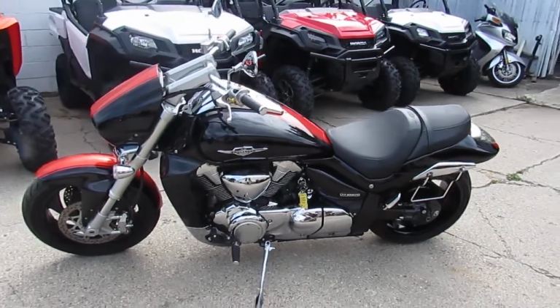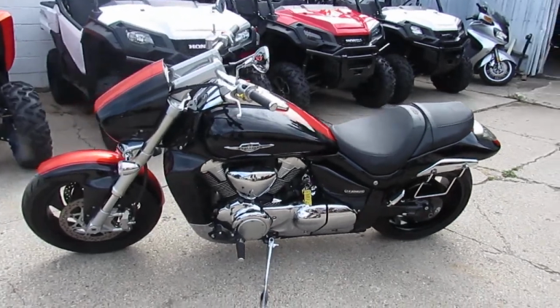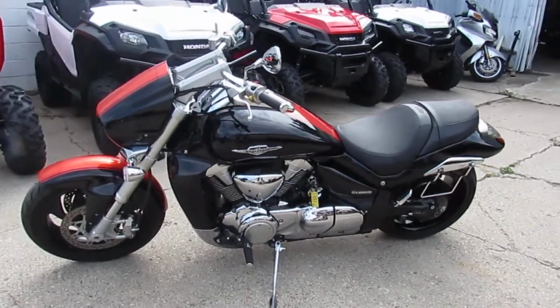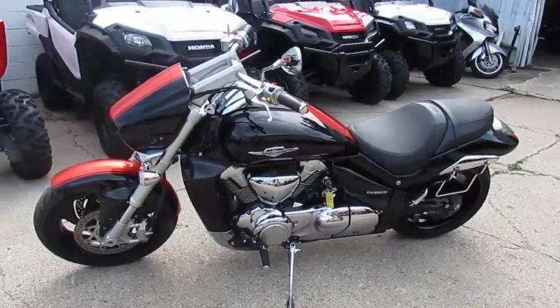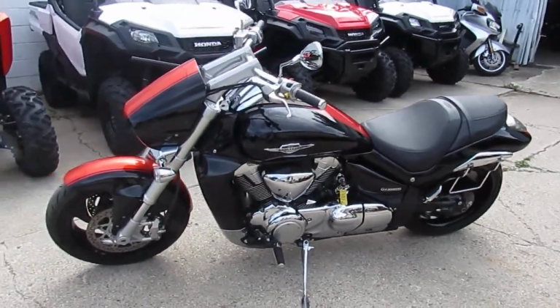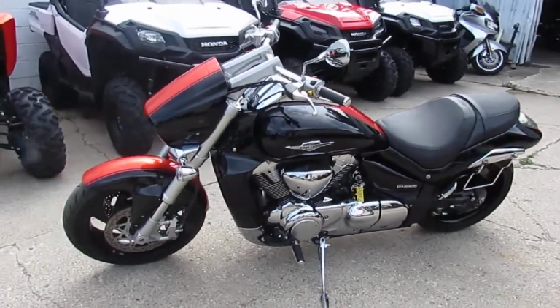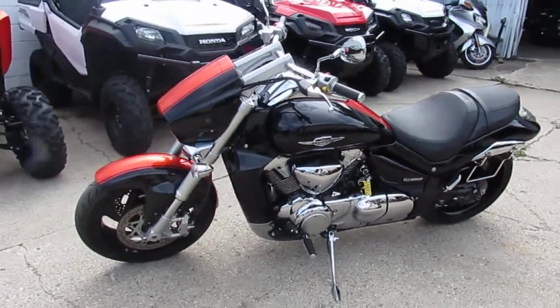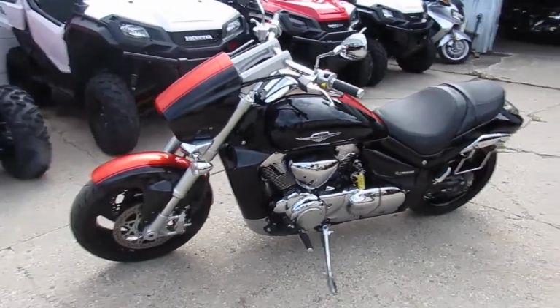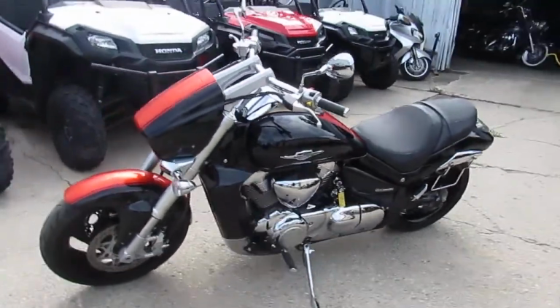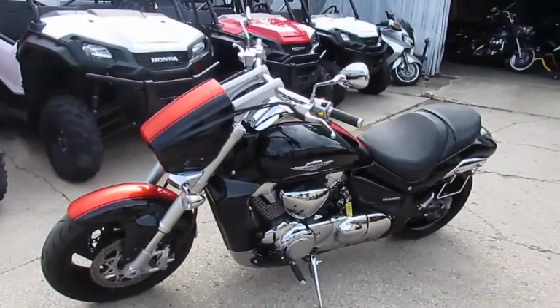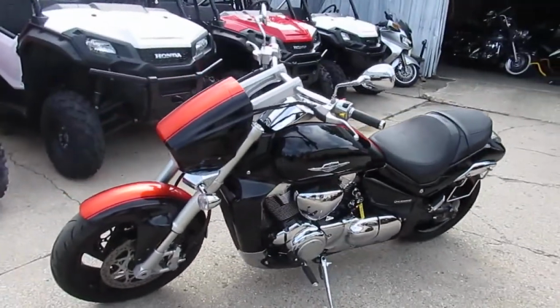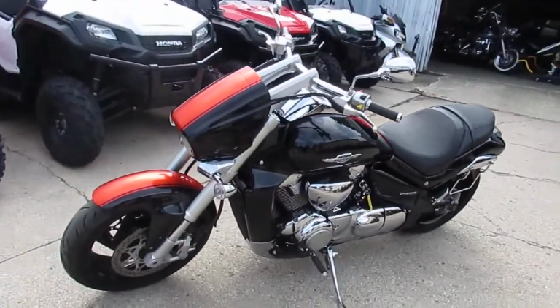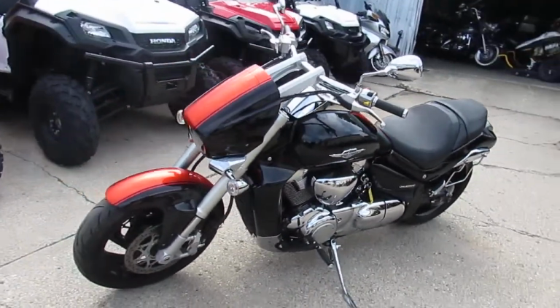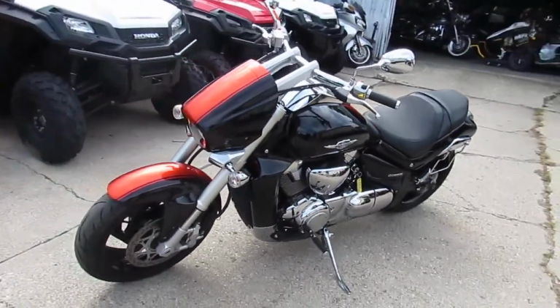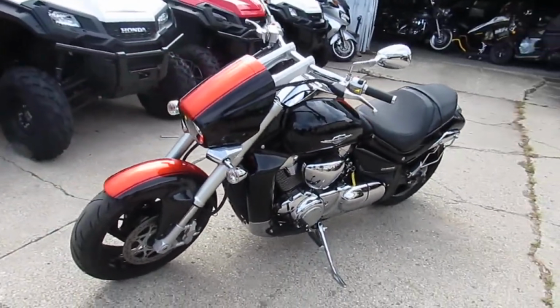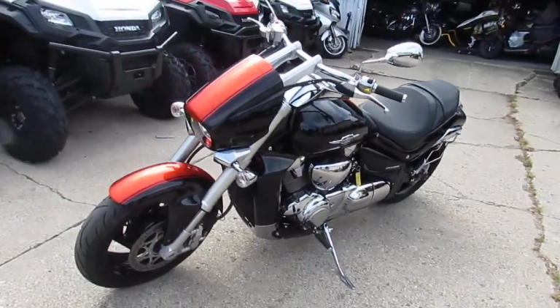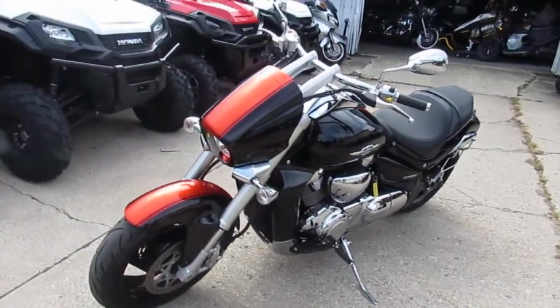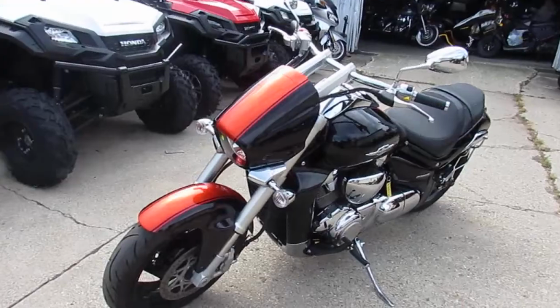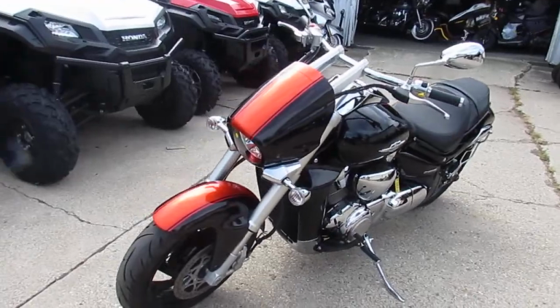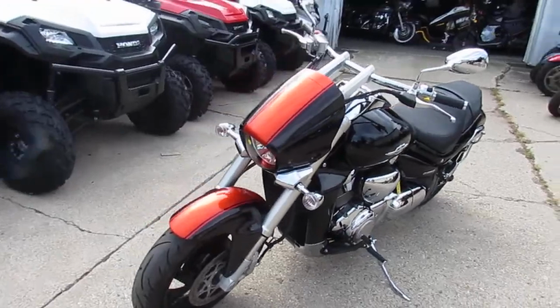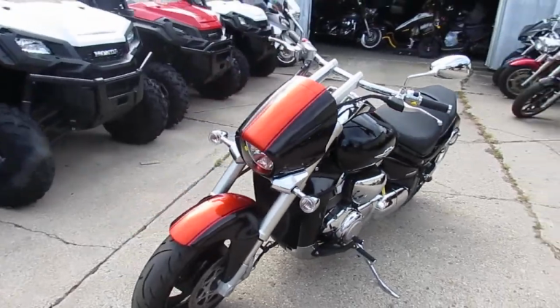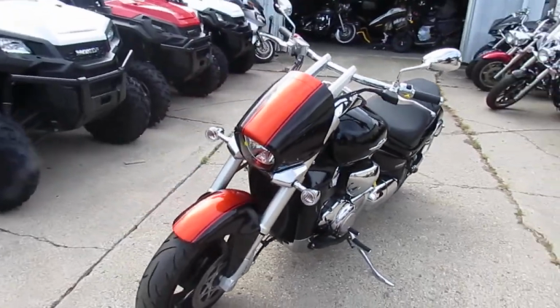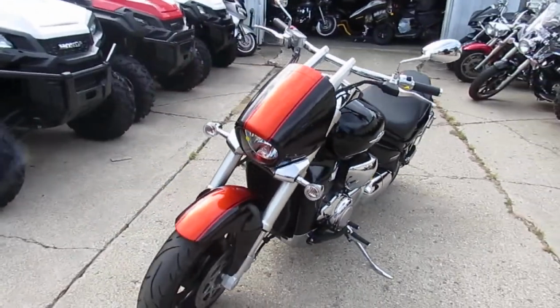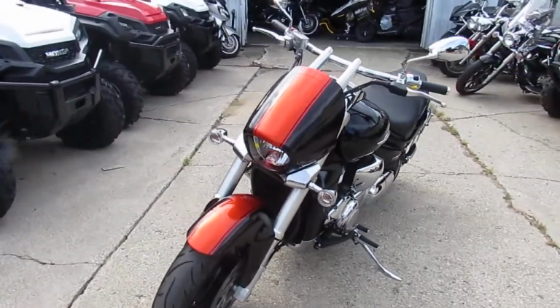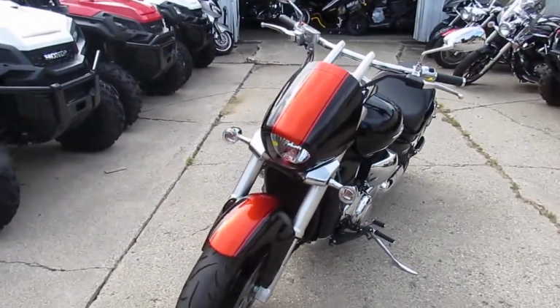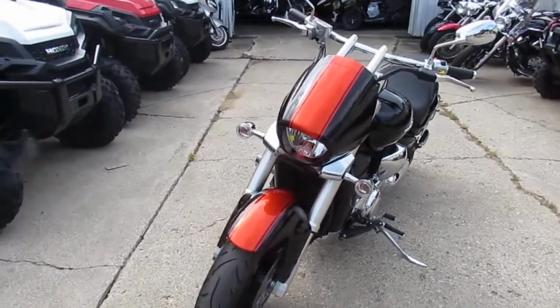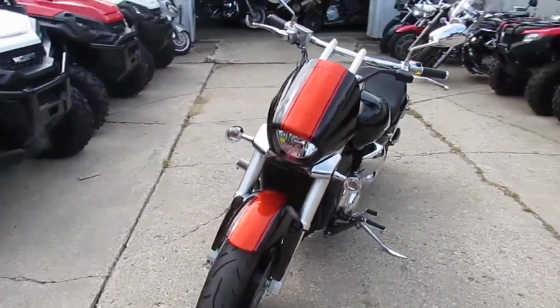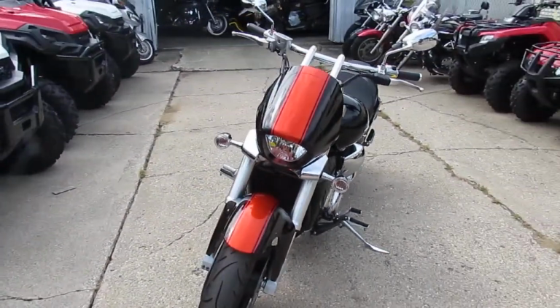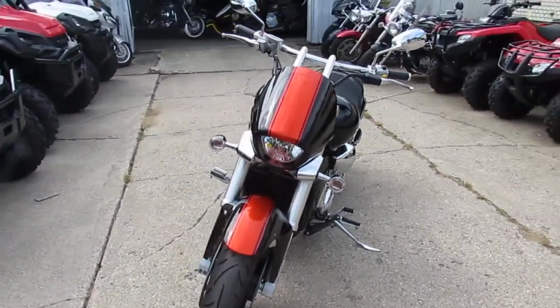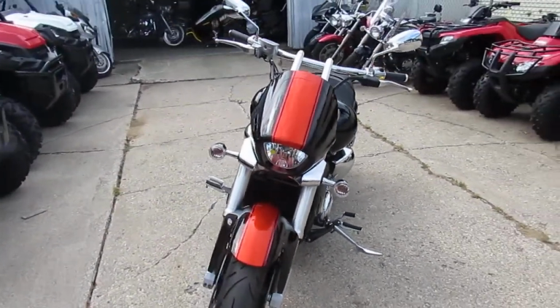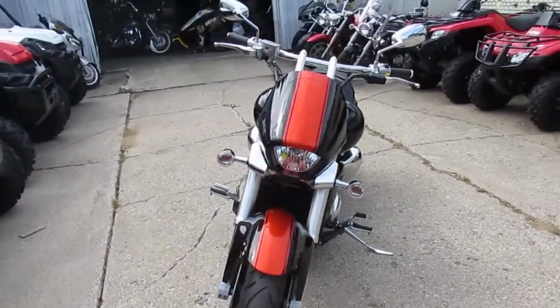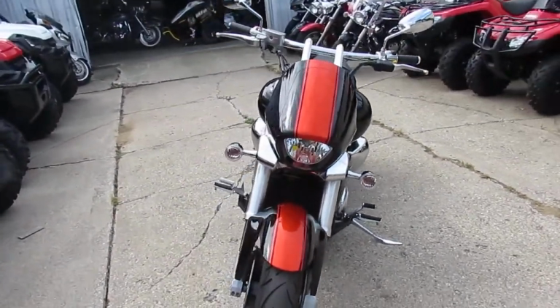It's Approval Power Sports doing some videos on our big board cruisers. This one's a 2011 Suzuki M109R Limited Edition.